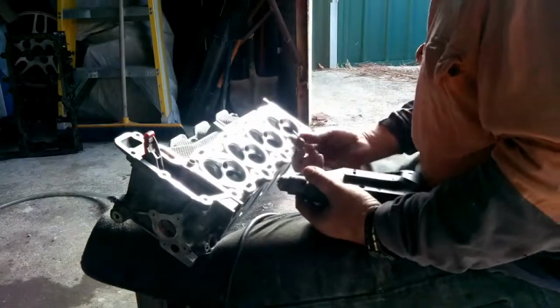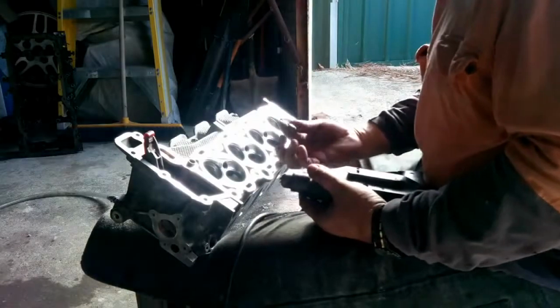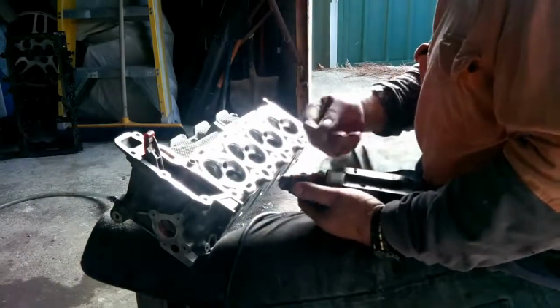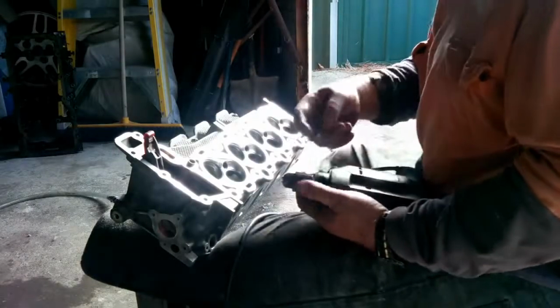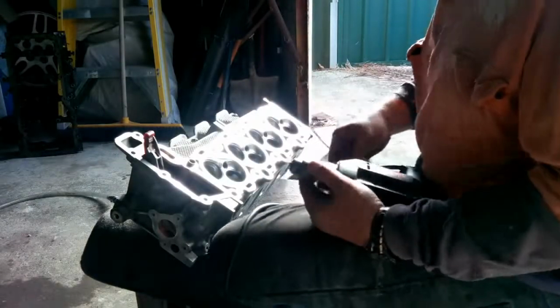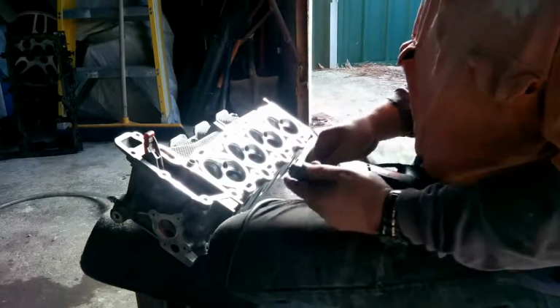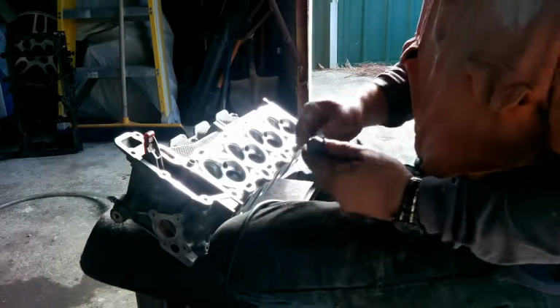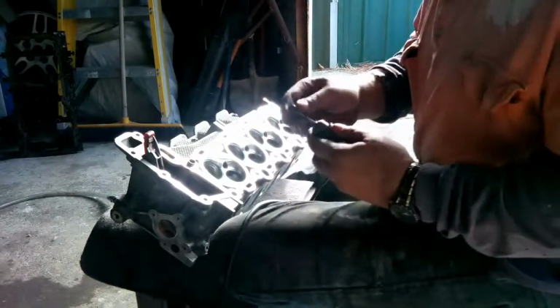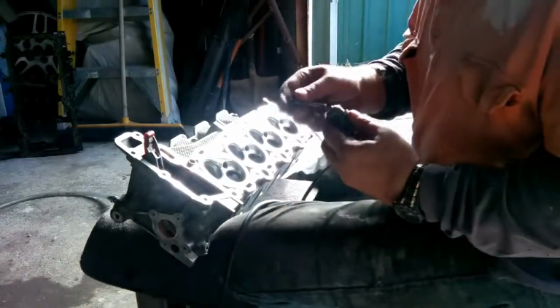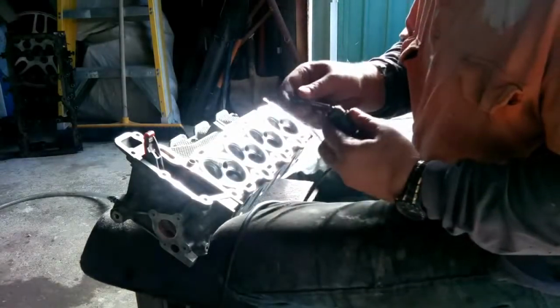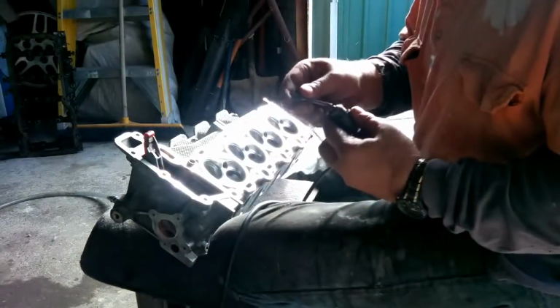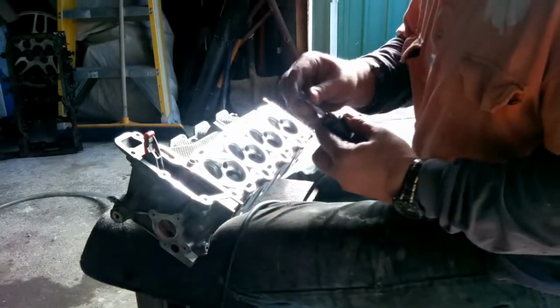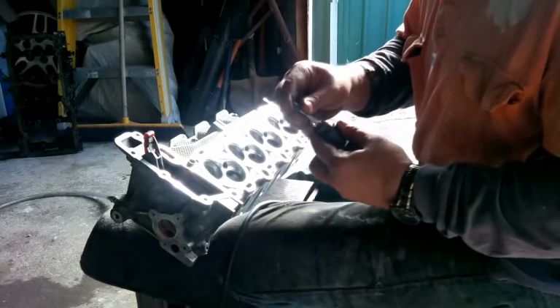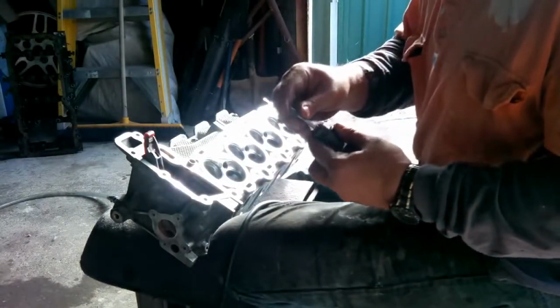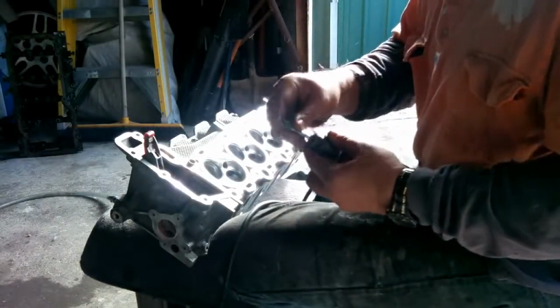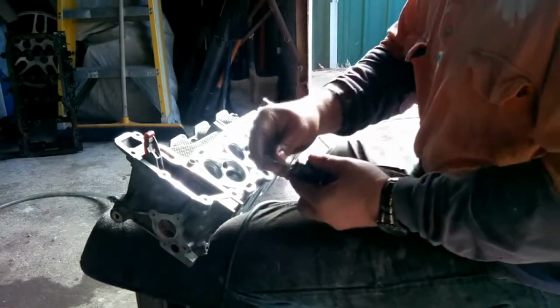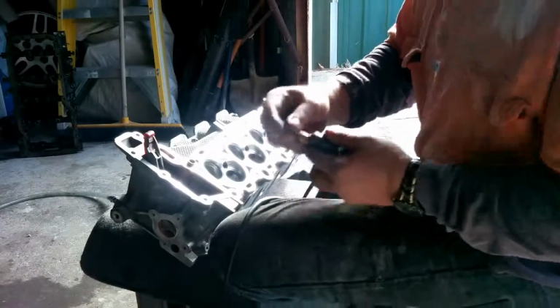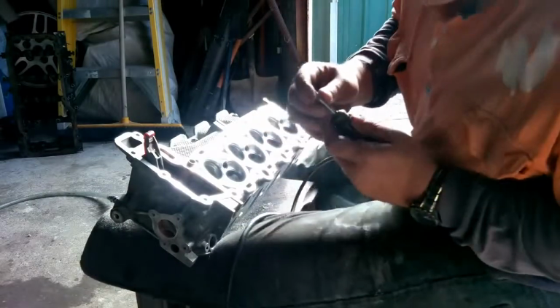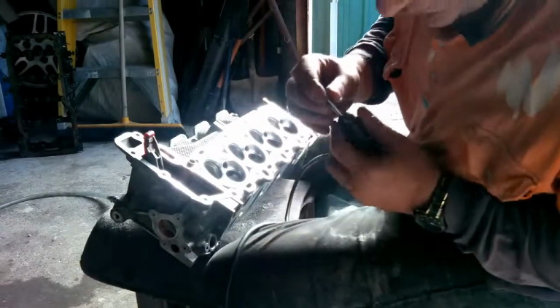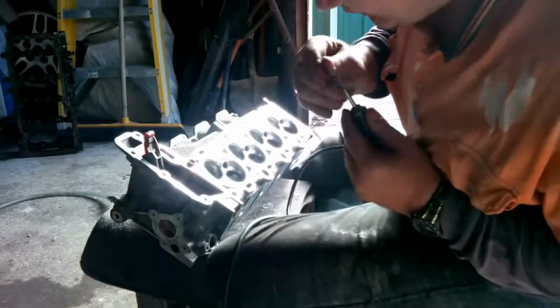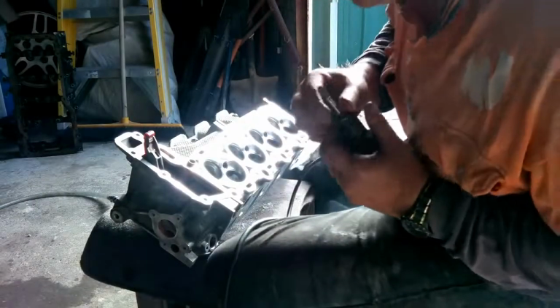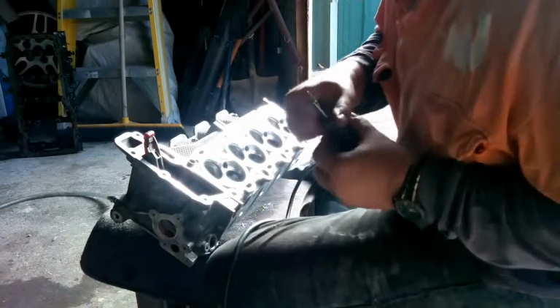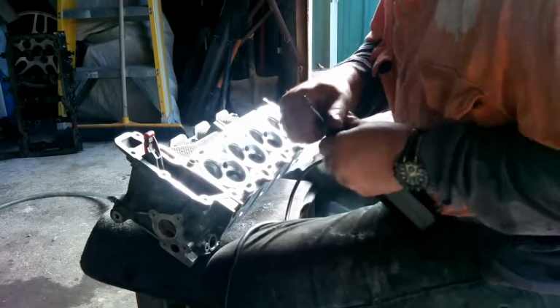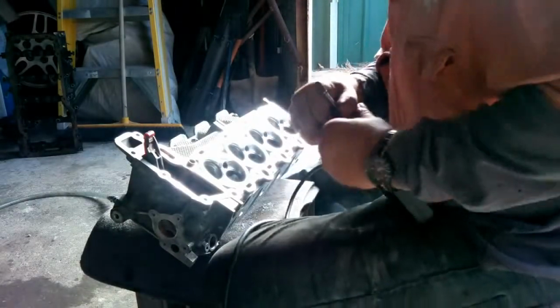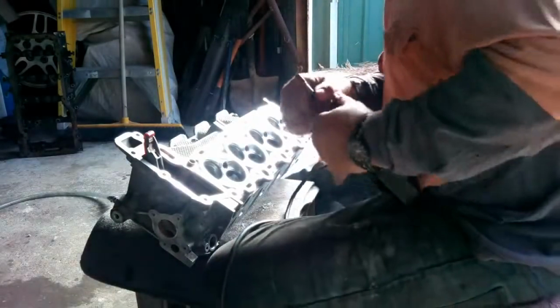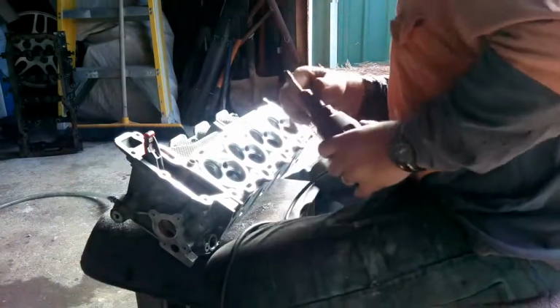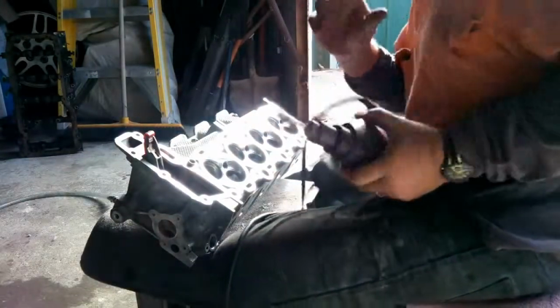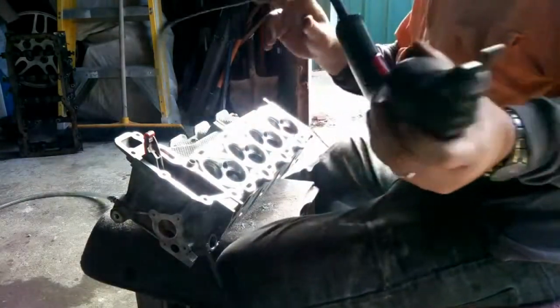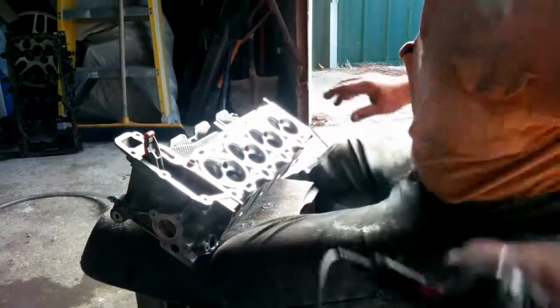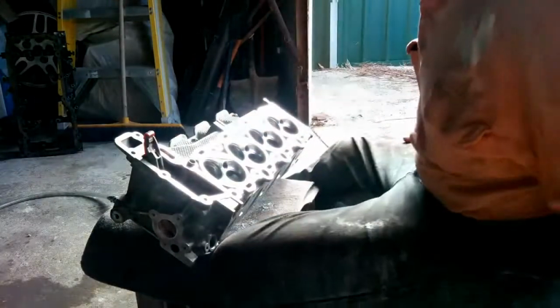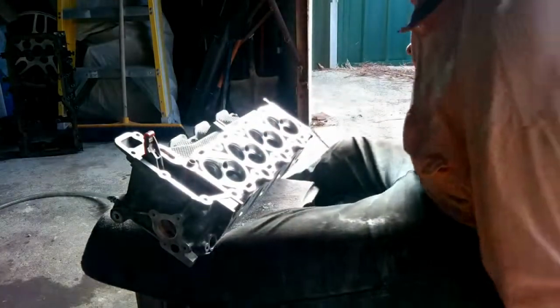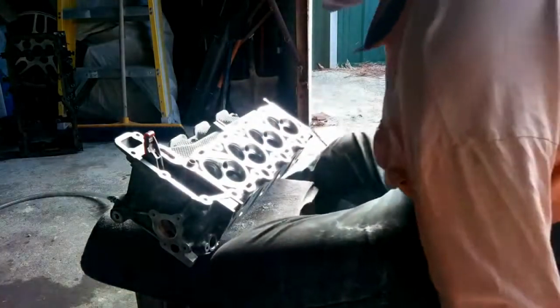That happens with these old drills — this one is old. I believe it belonged to my father, but it's enough to show you.